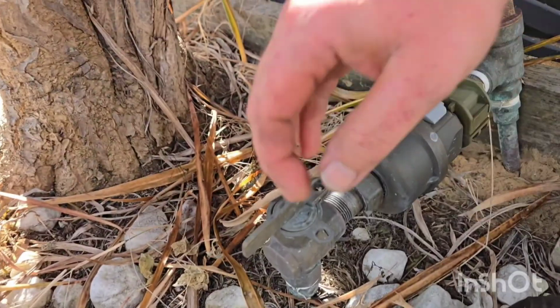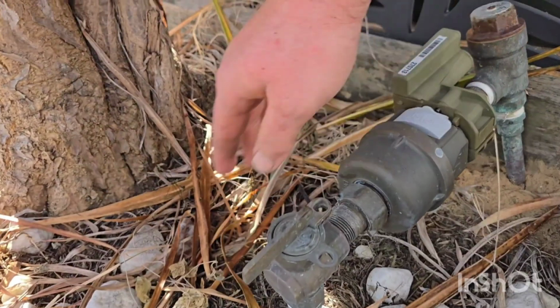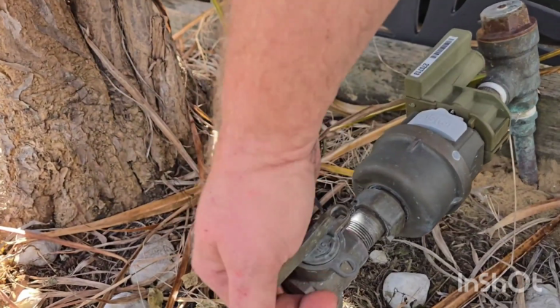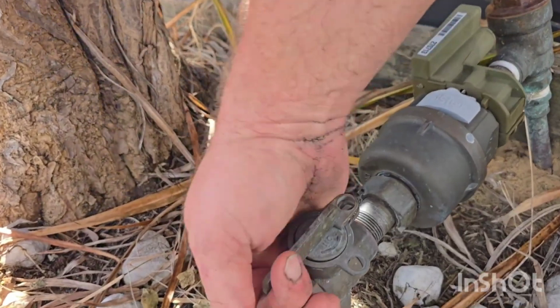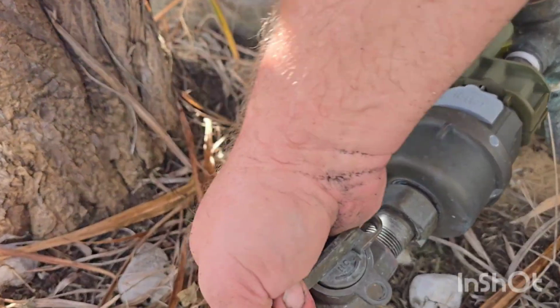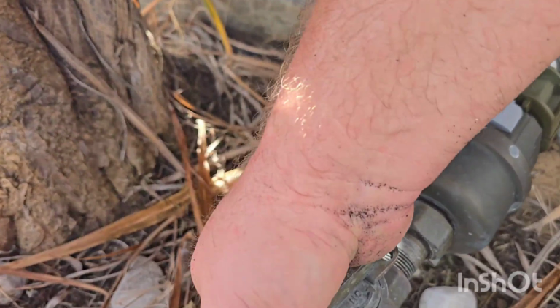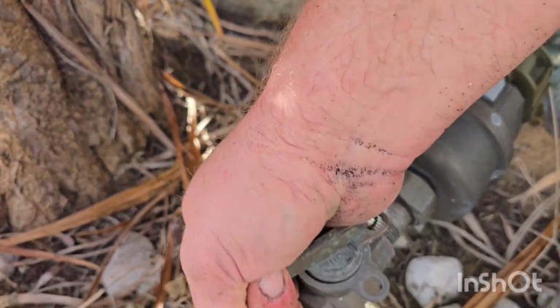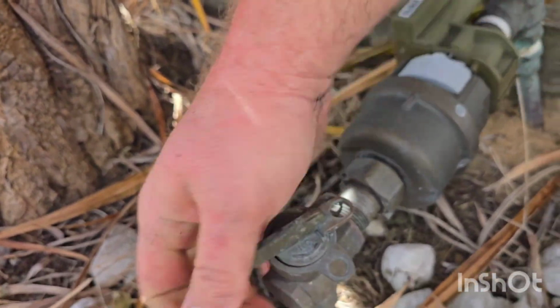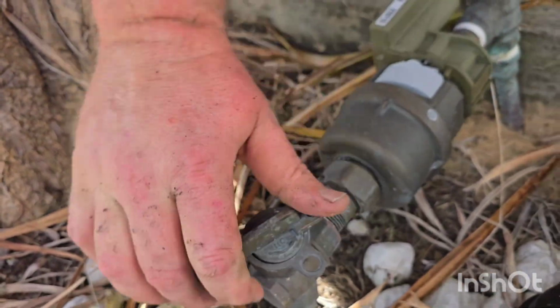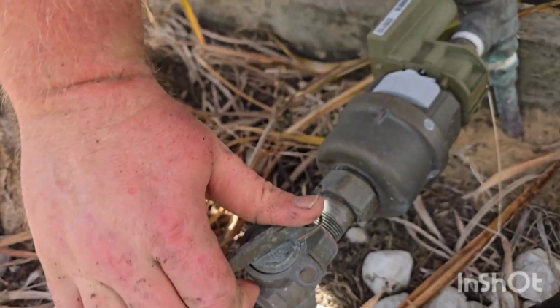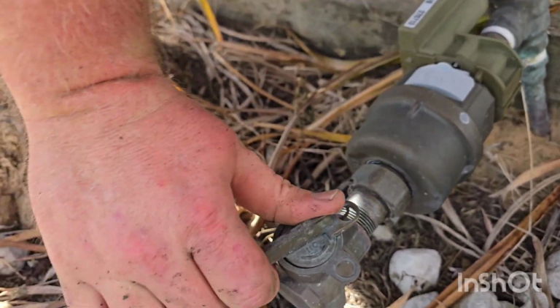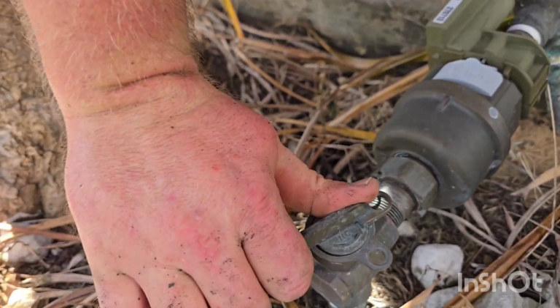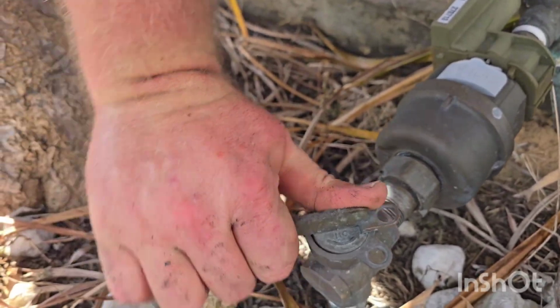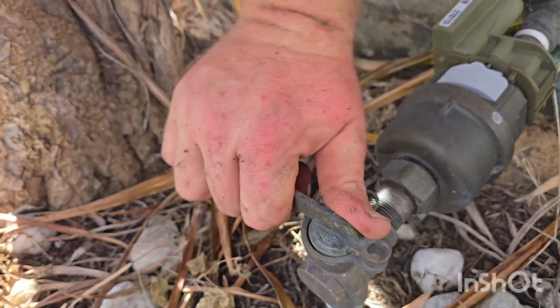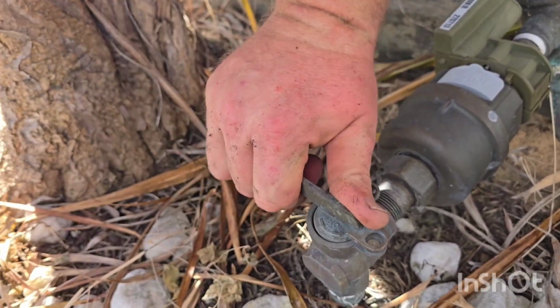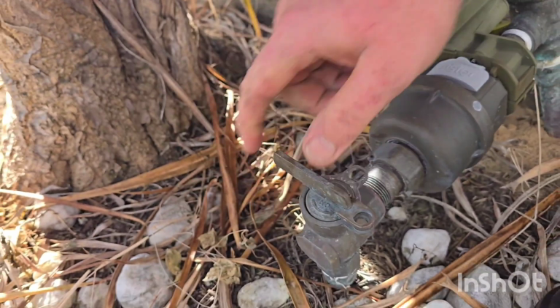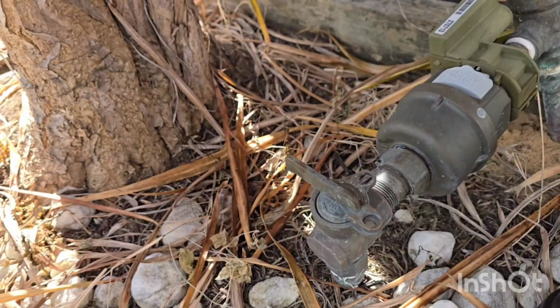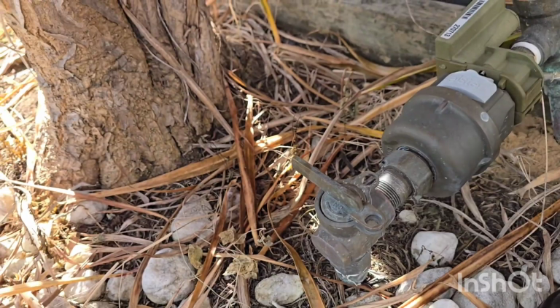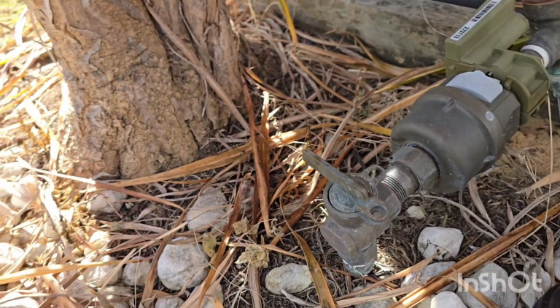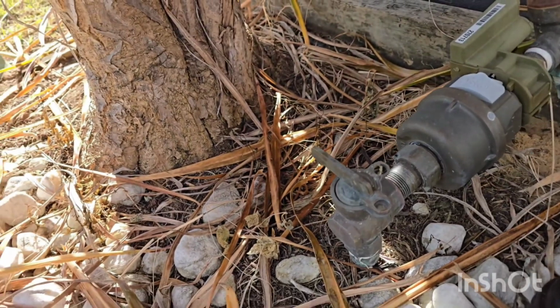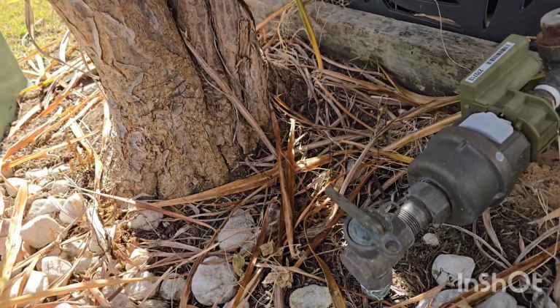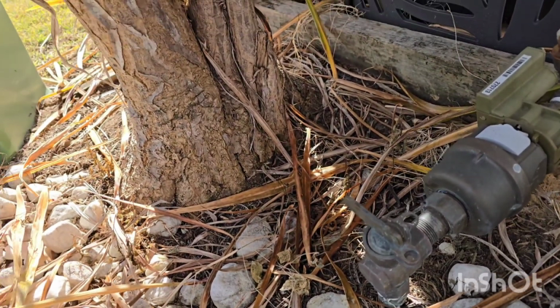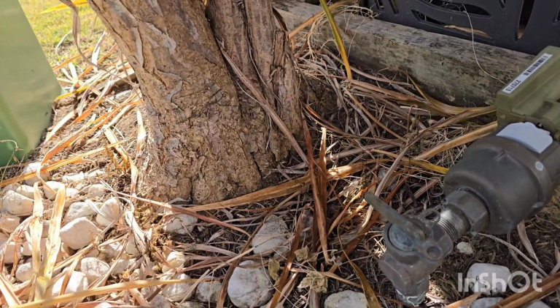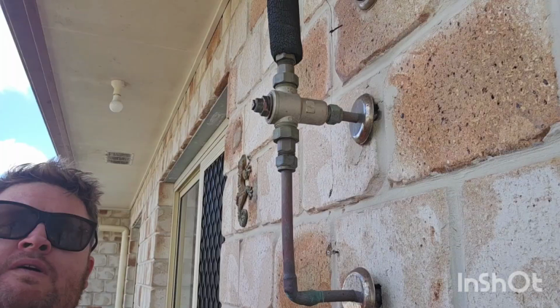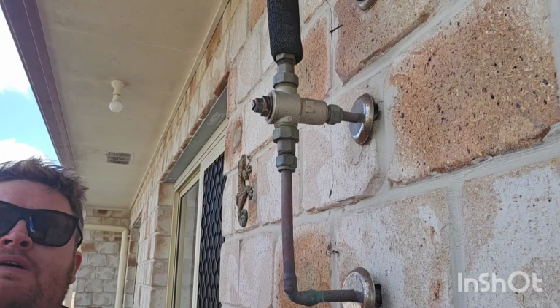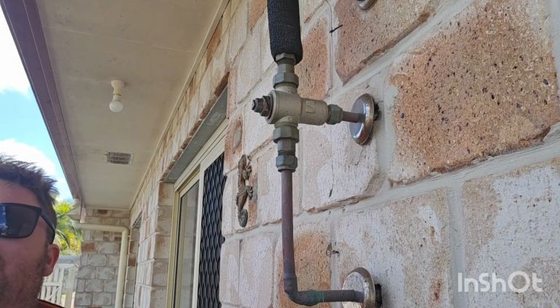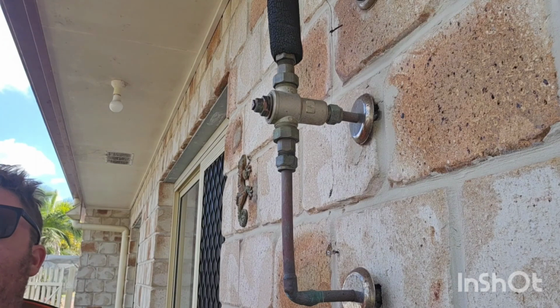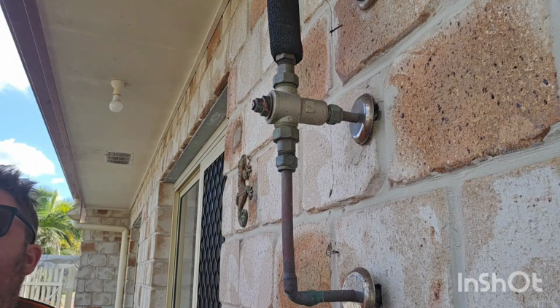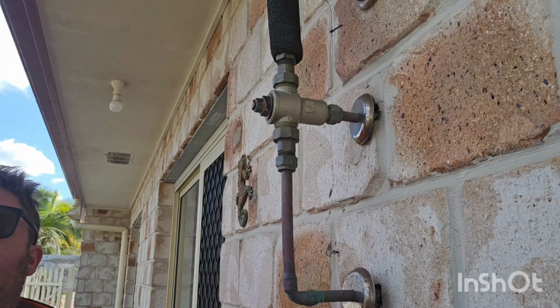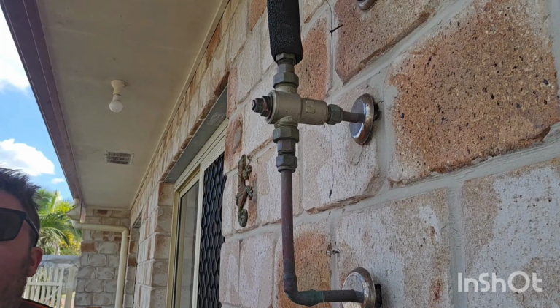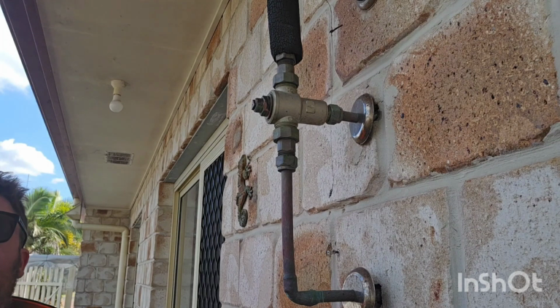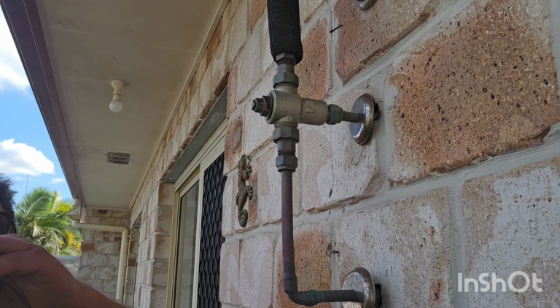G'day, my name is Daniel McMahon. I've been running my own plumbing business for about 10 years, and I've been plumbing for about 20.